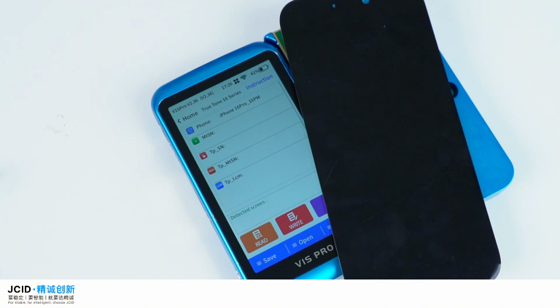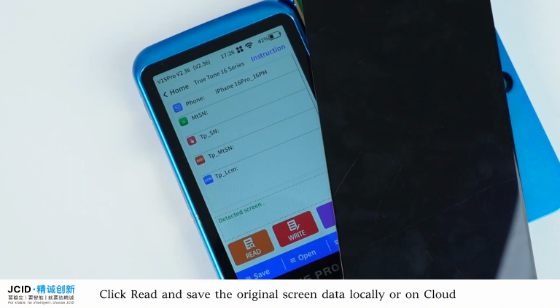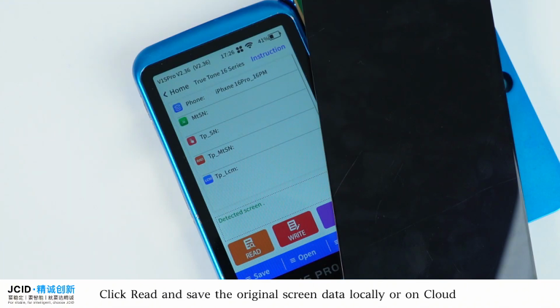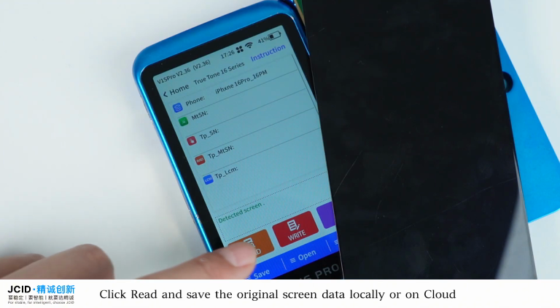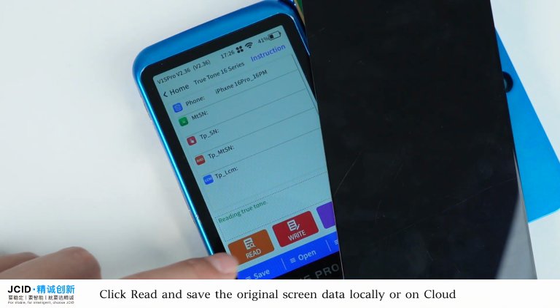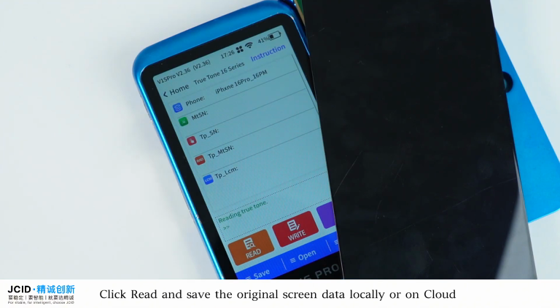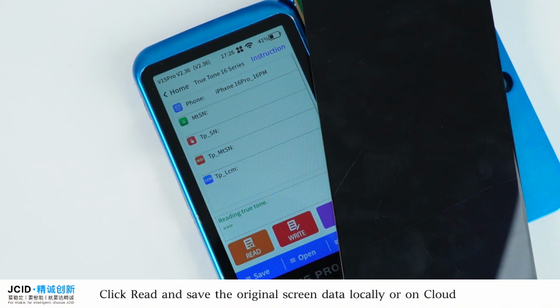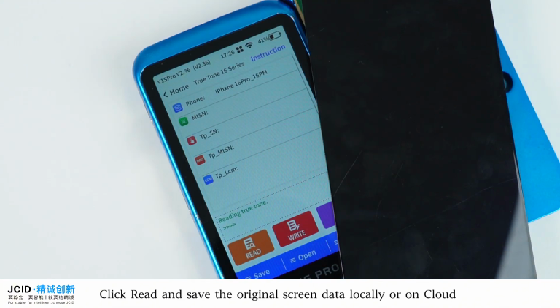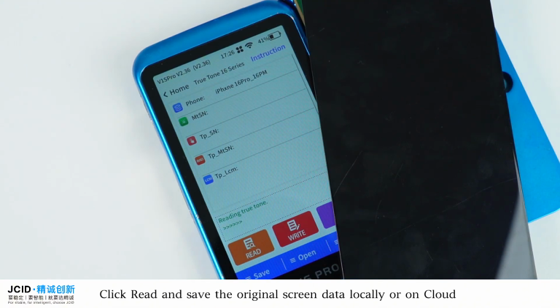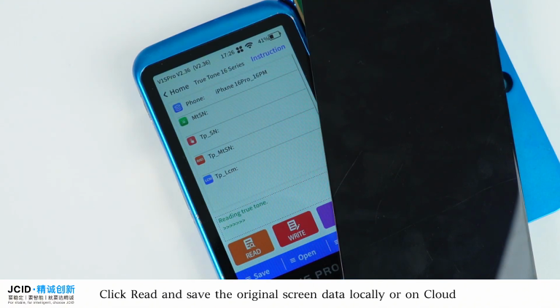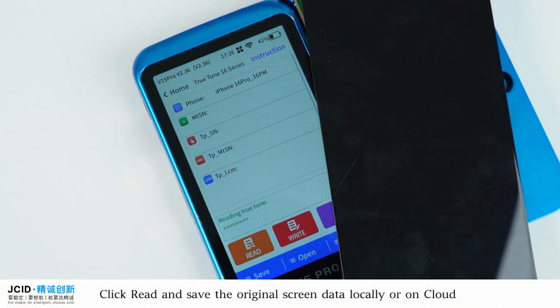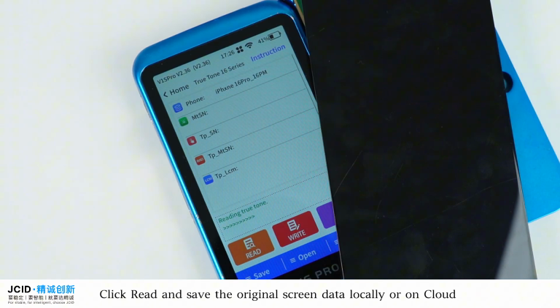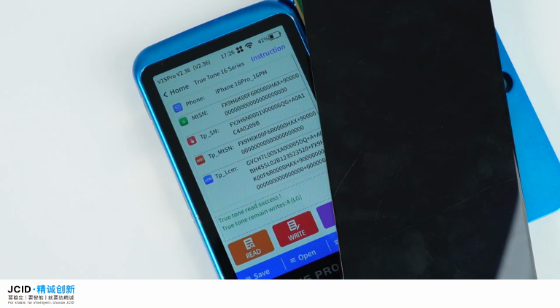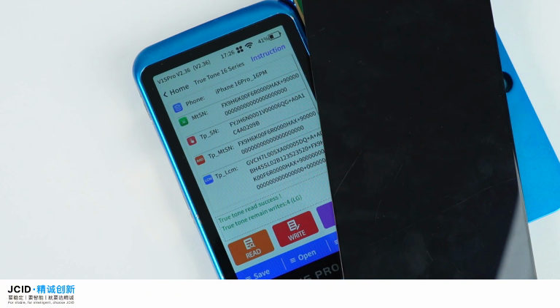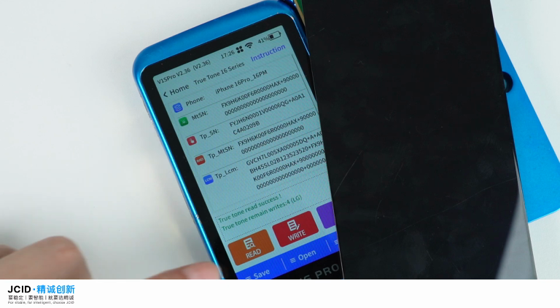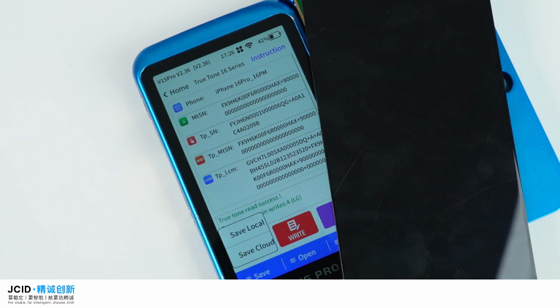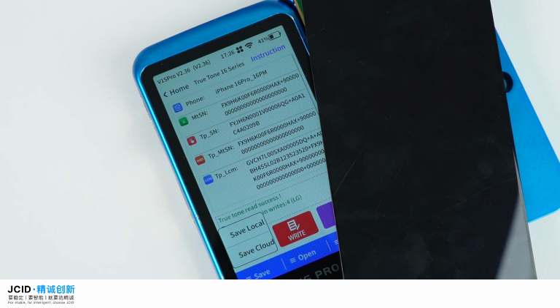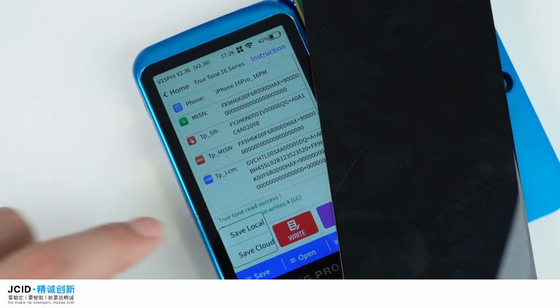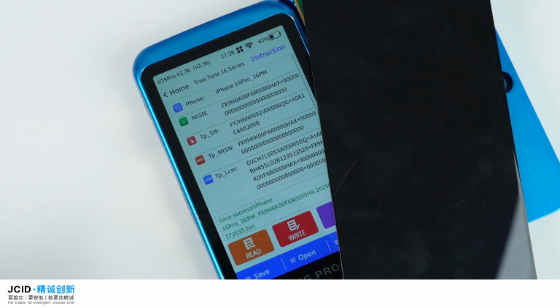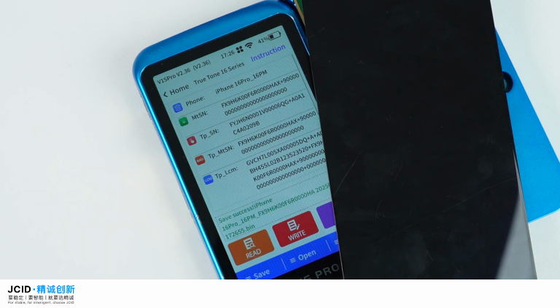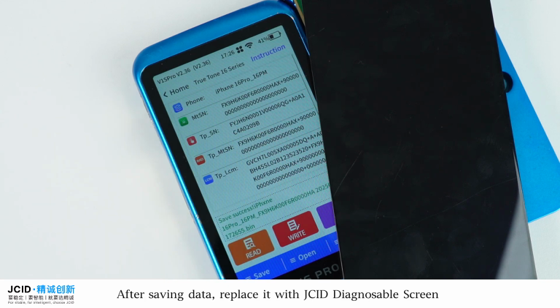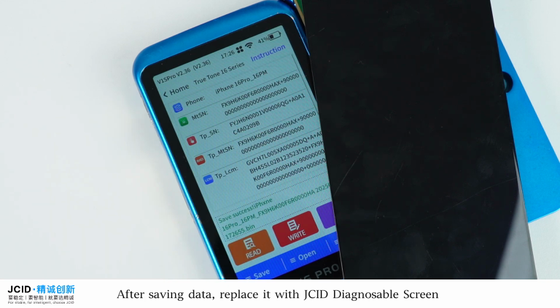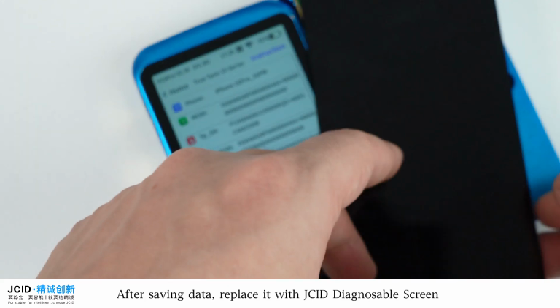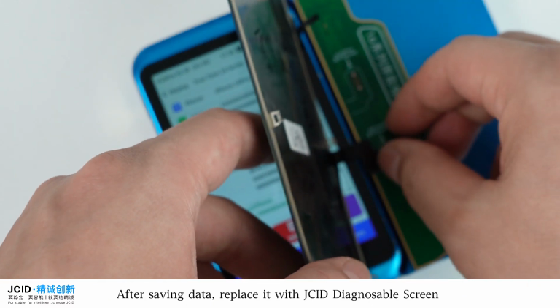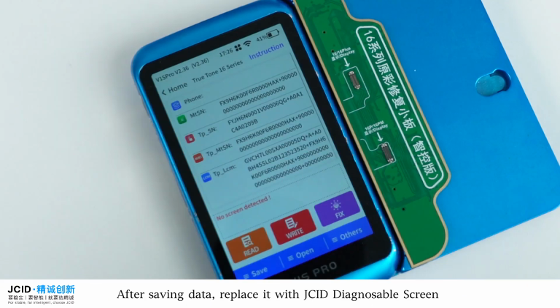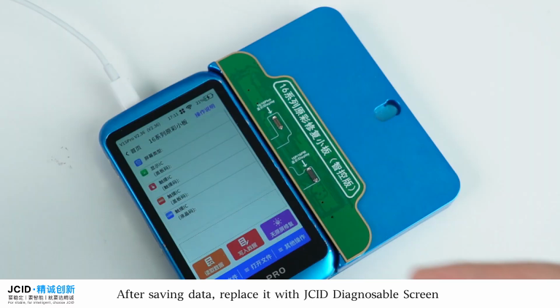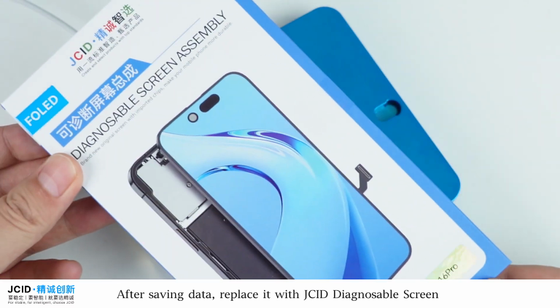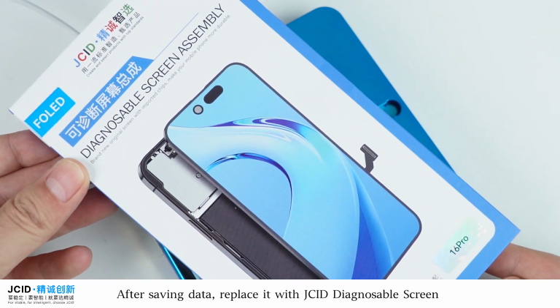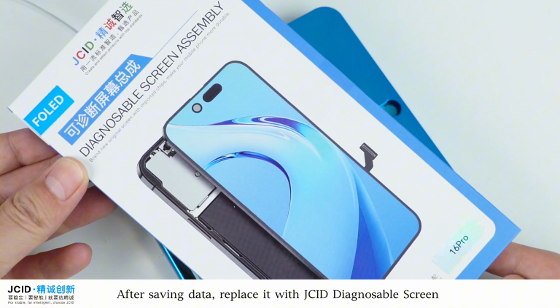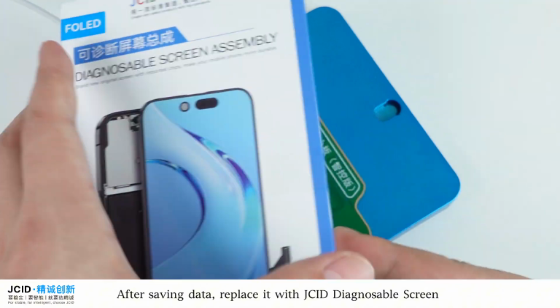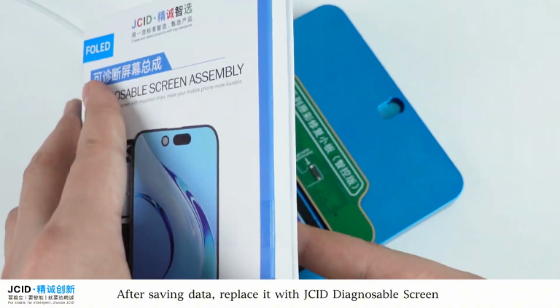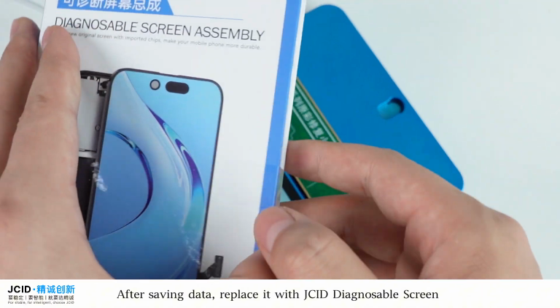Click Read and save the original screen data locally or on the cloud. After saving the data, replace it with the JCID Diagnosable Screen.